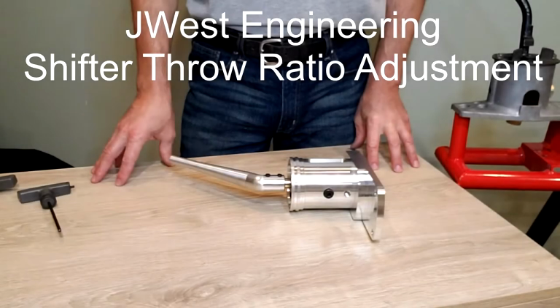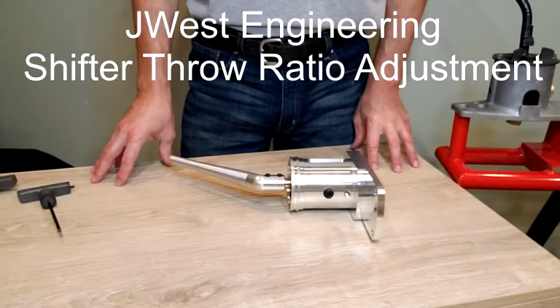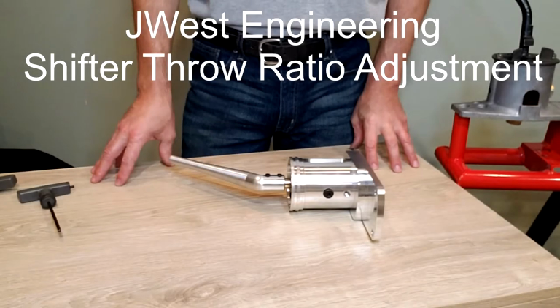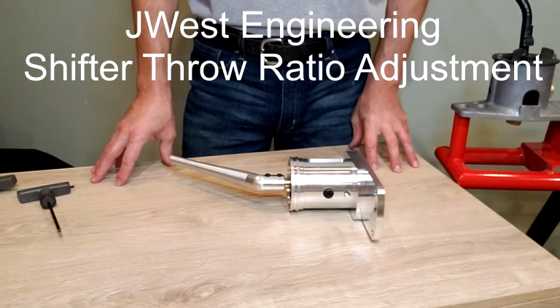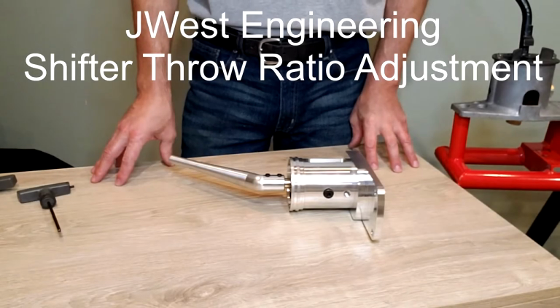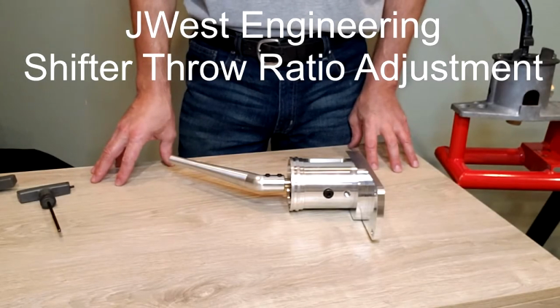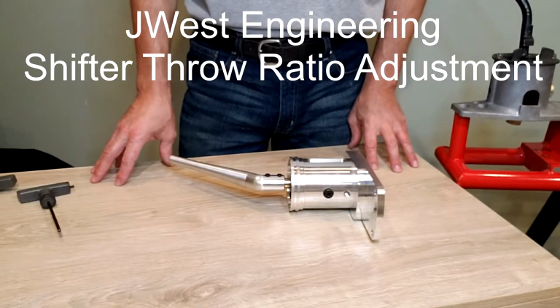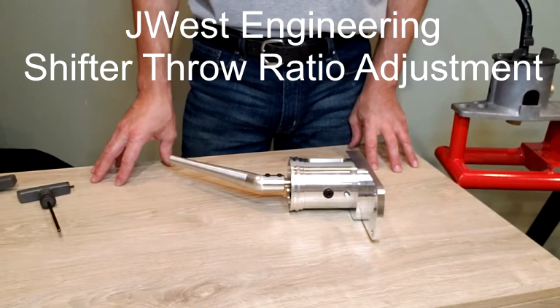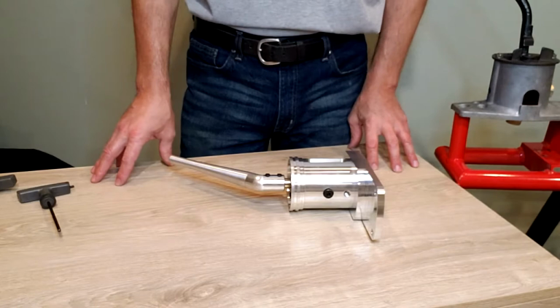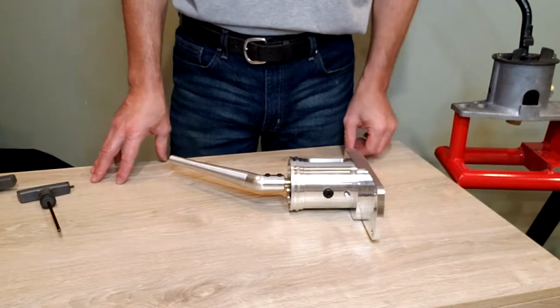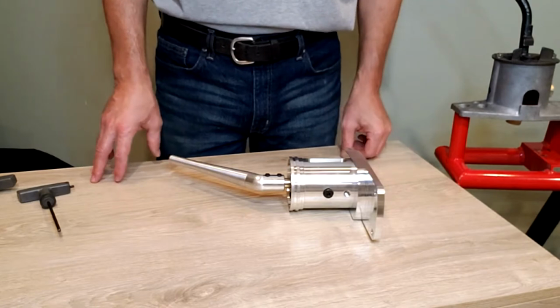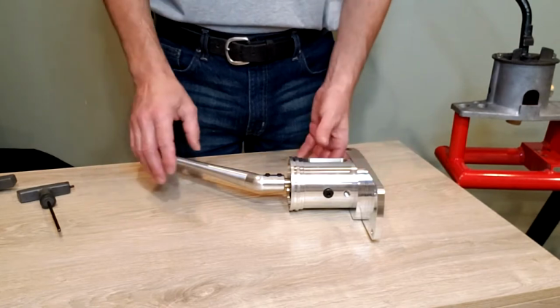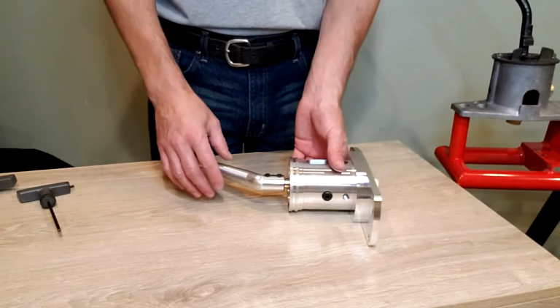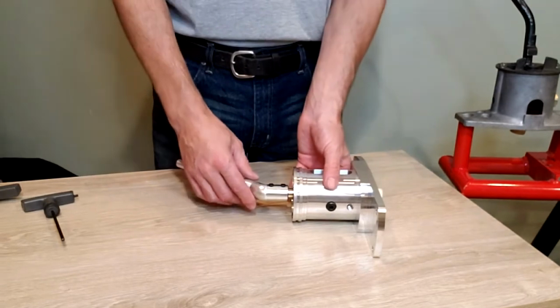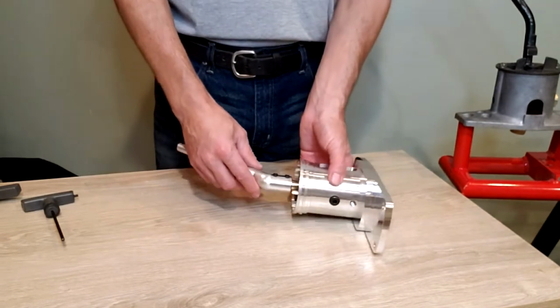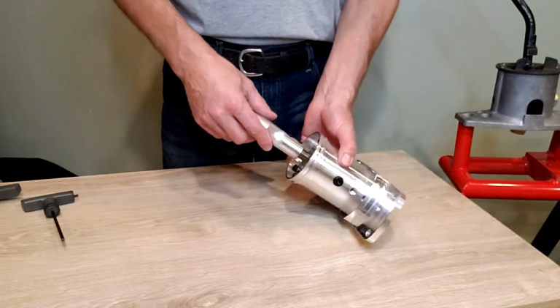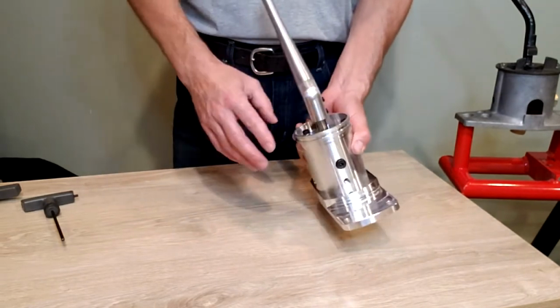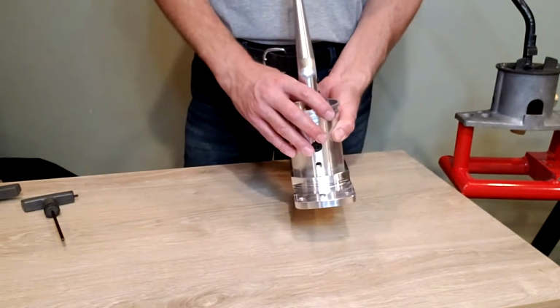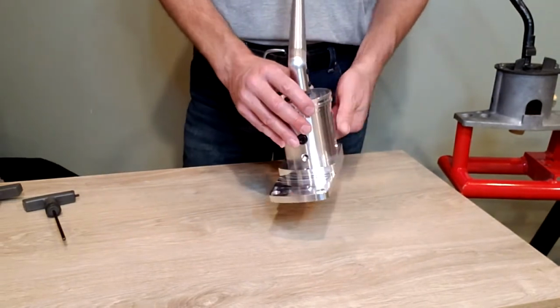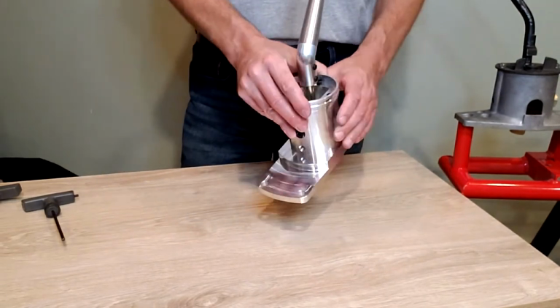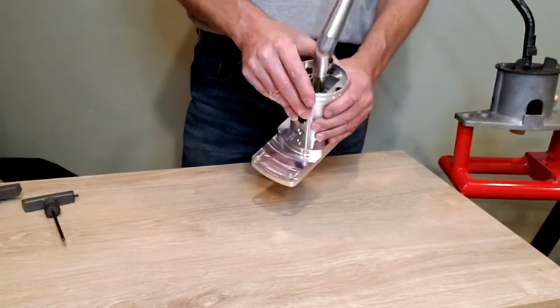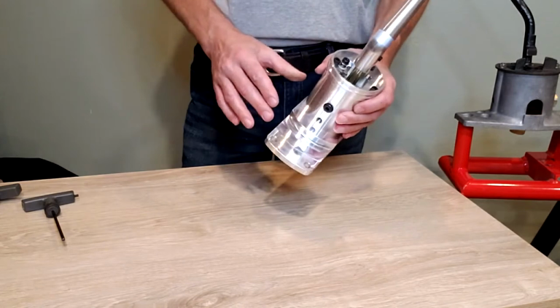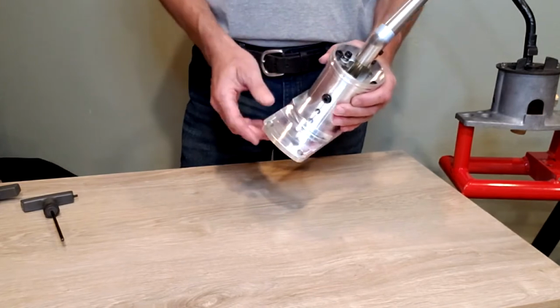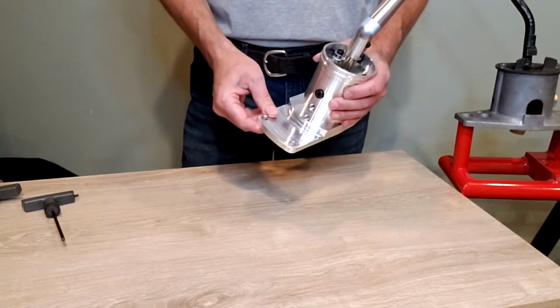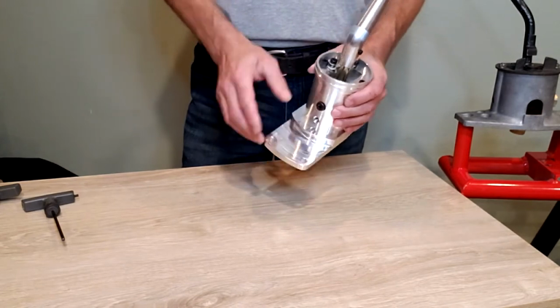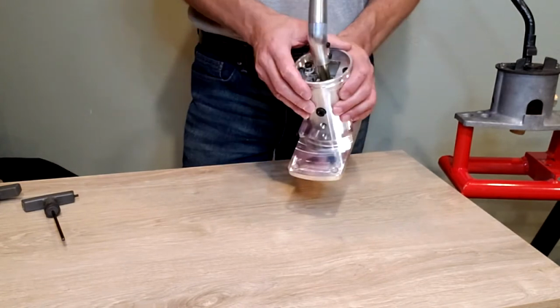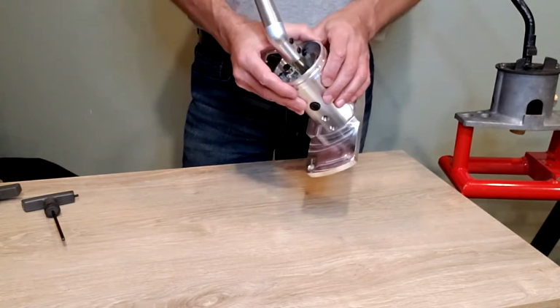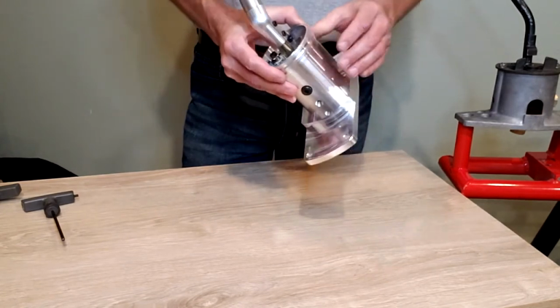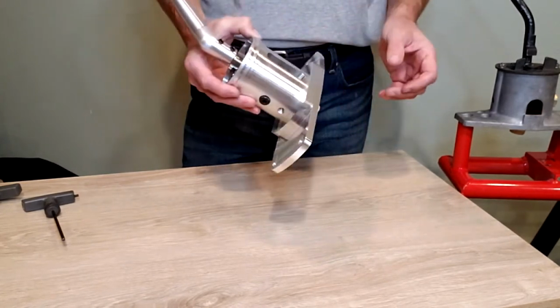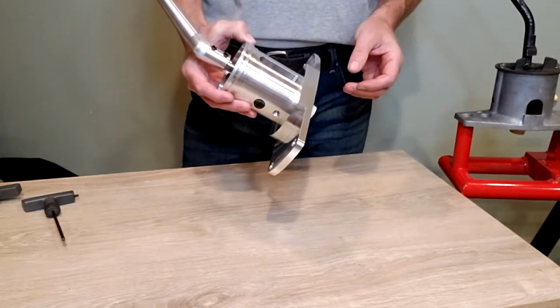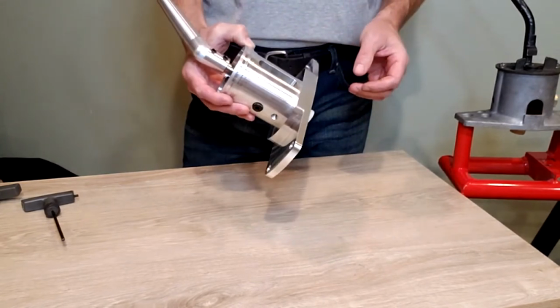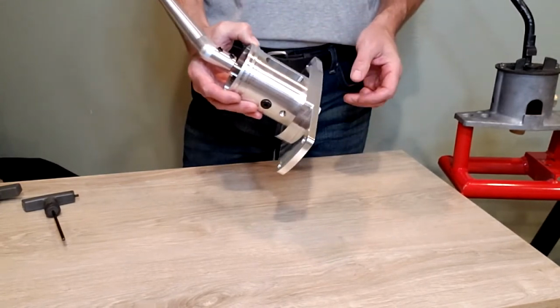Hi, welcome to J West Engineering. Today I'm going to show you how to change the adjustable shift throw on the handshift performance shifter. In order to make this adjustment, first the shifter has to be removed from the car.